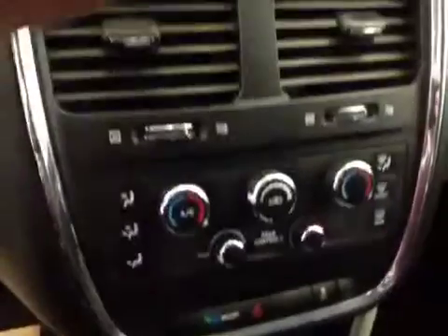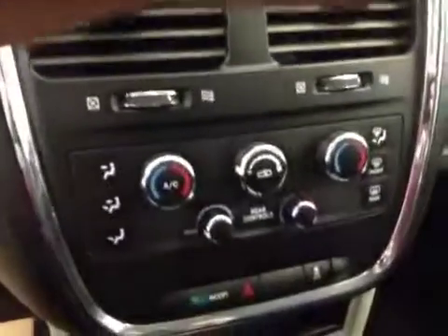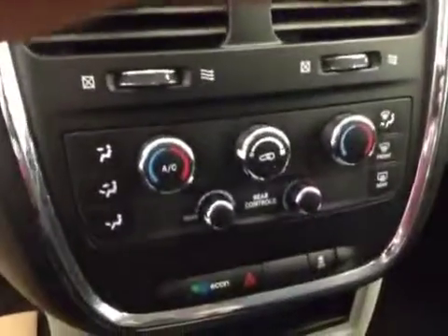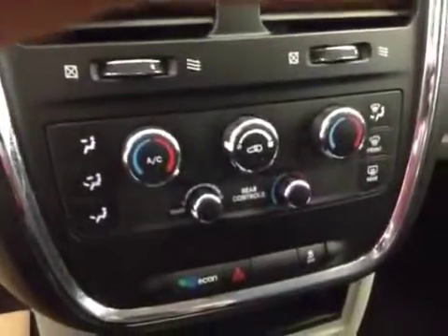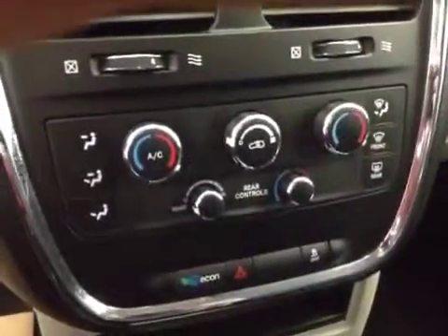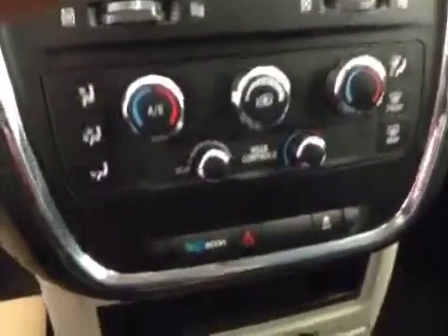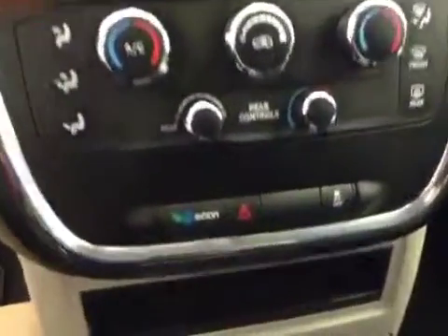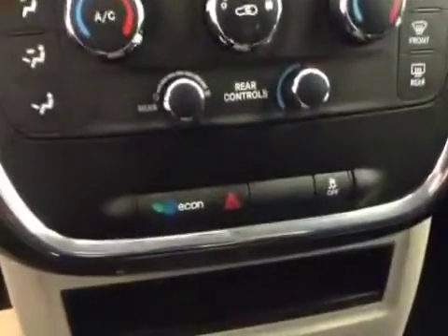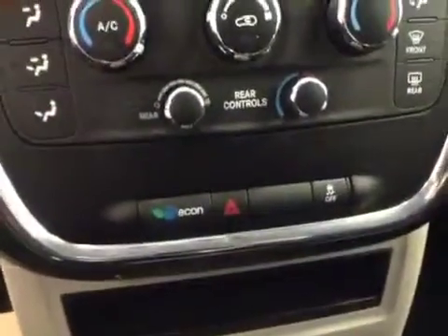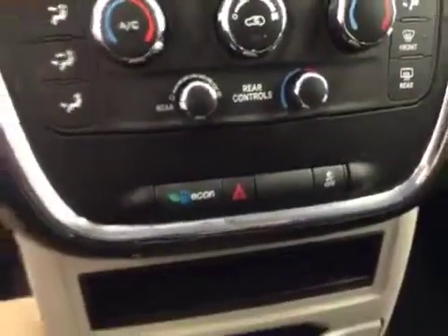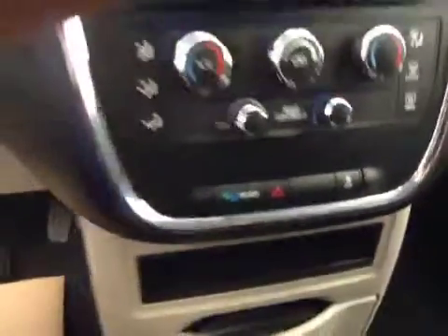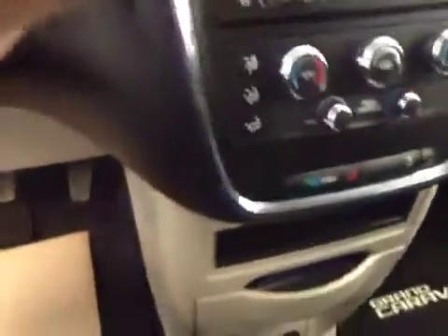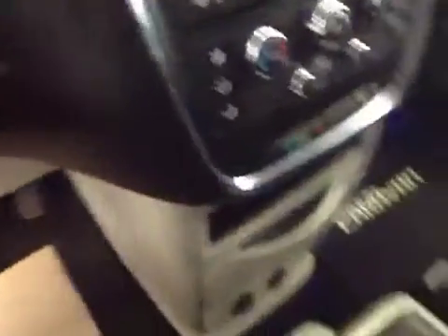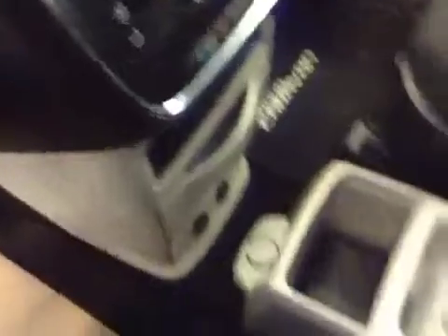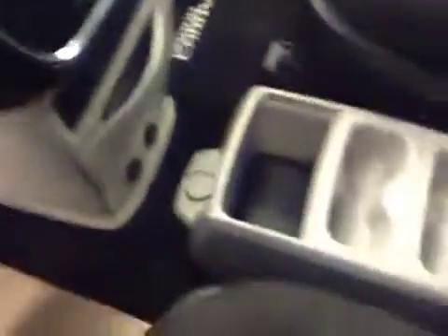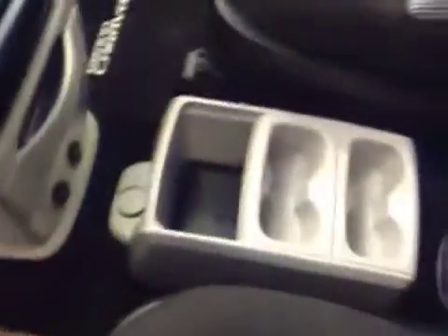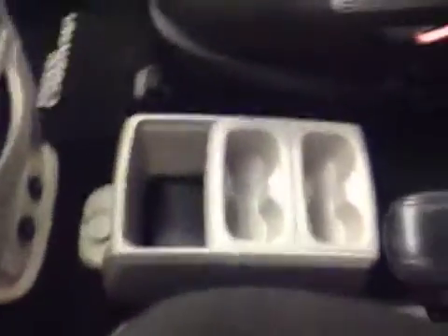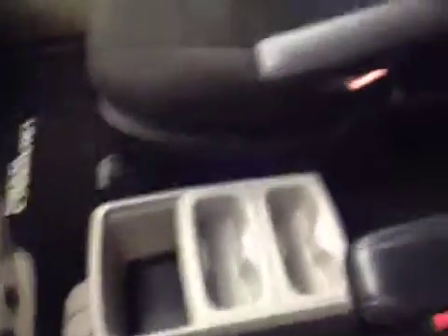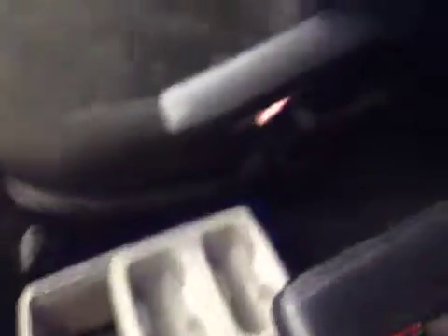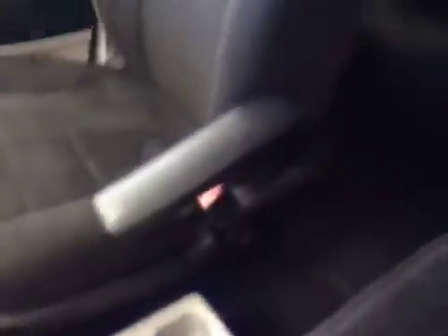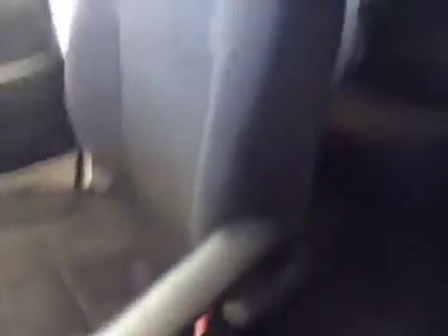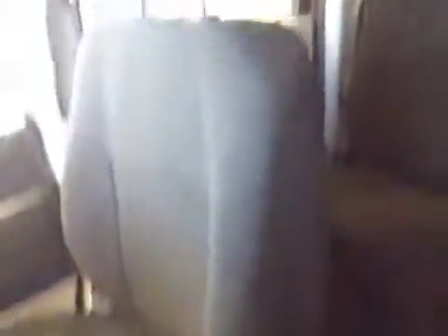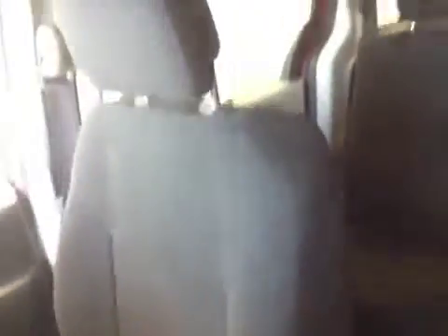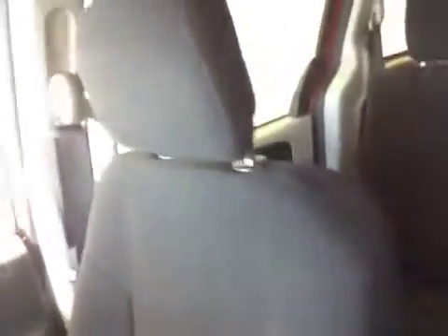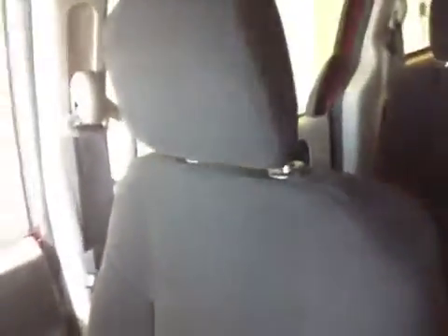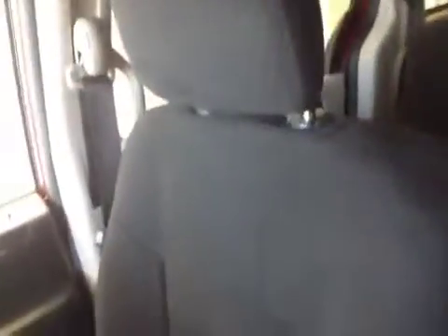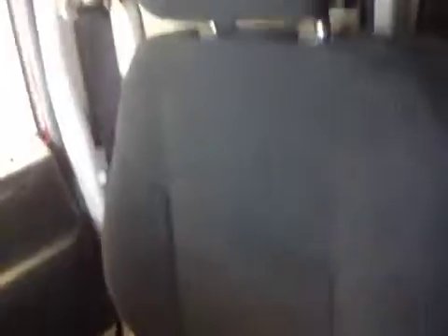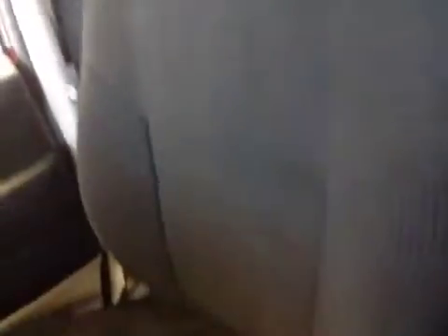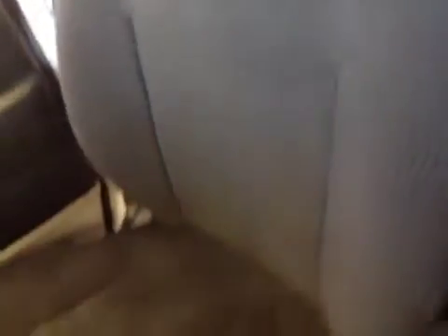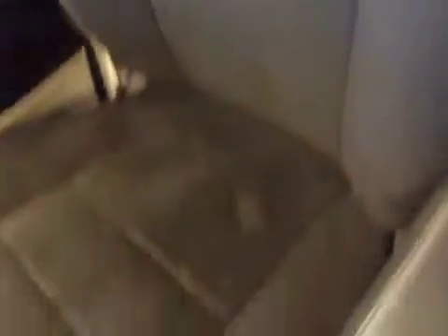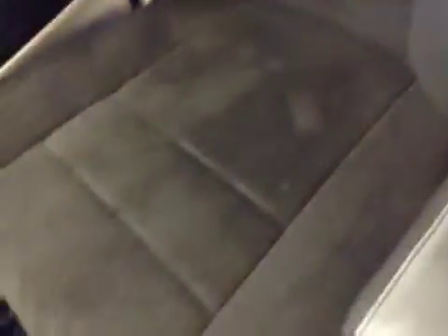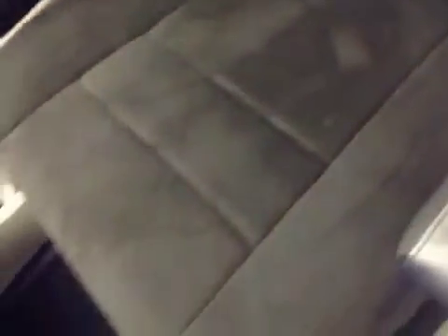Dual zone climate control, traction control. Upholstery is cloth, color is ebony.